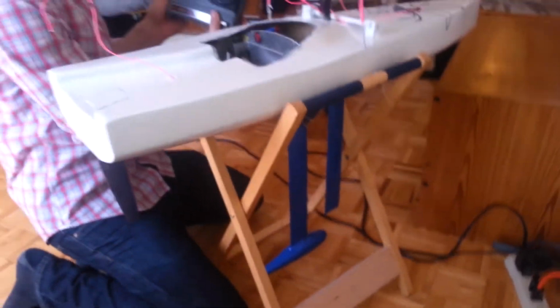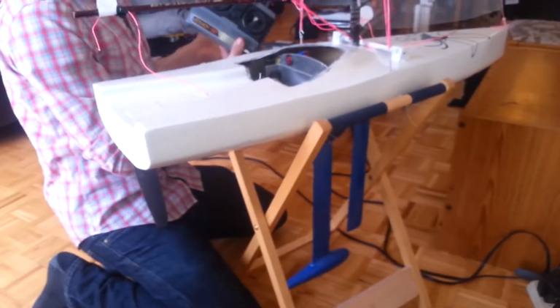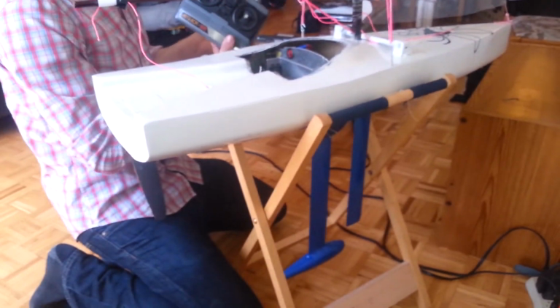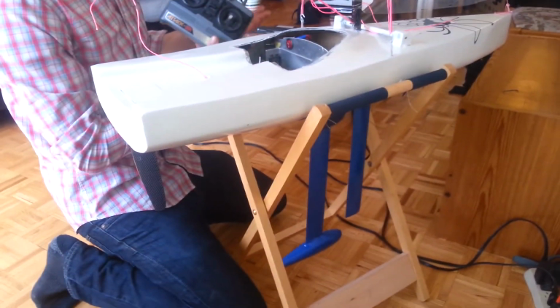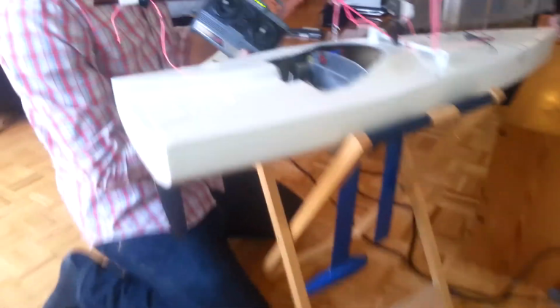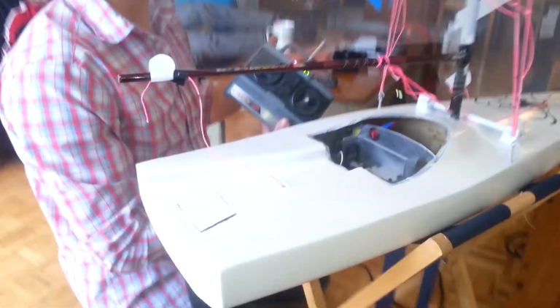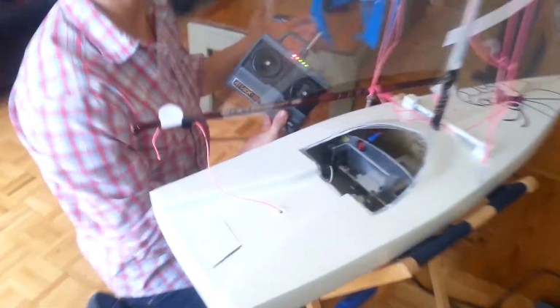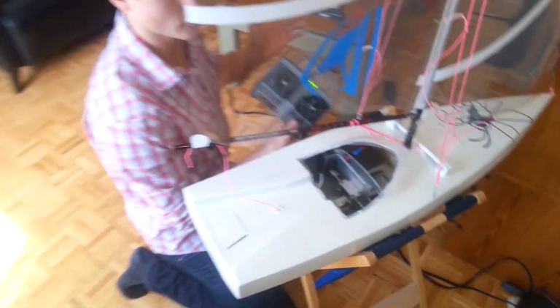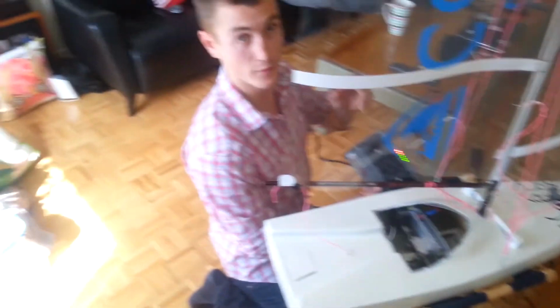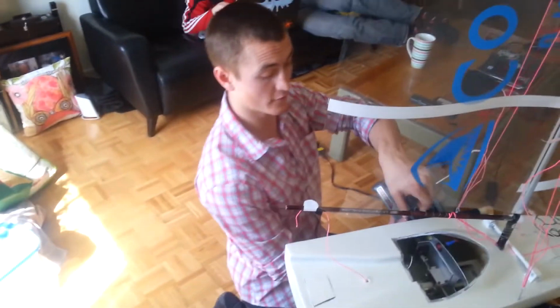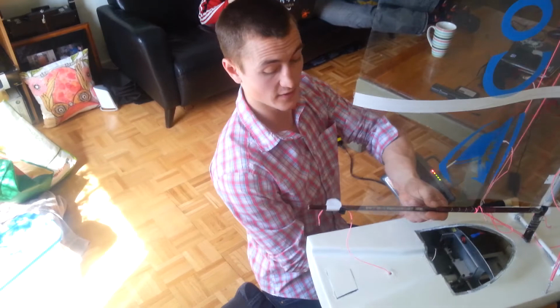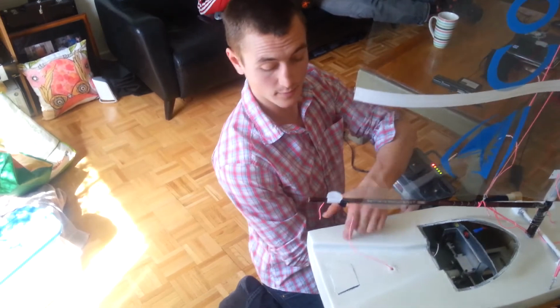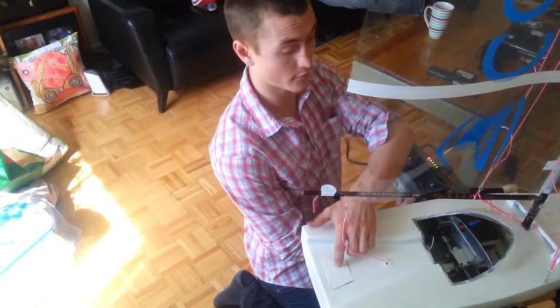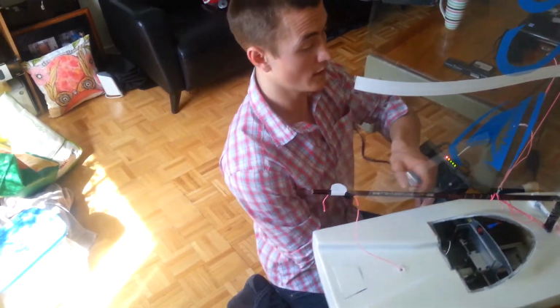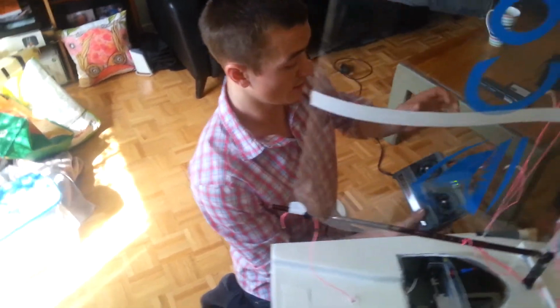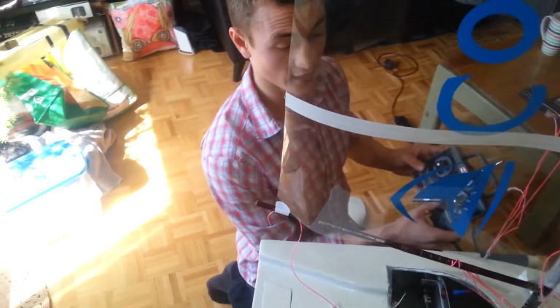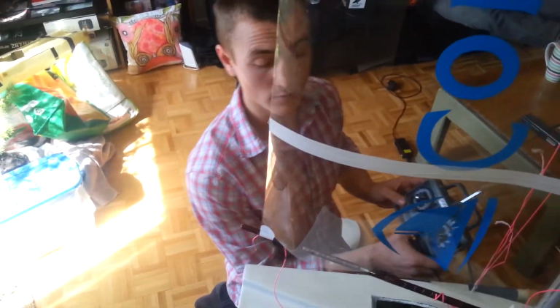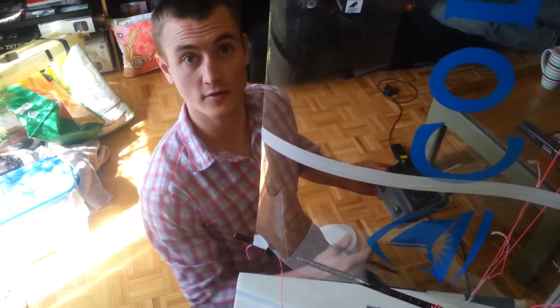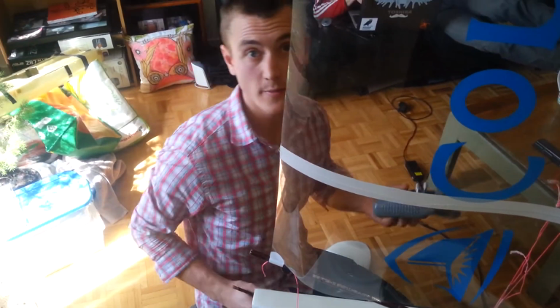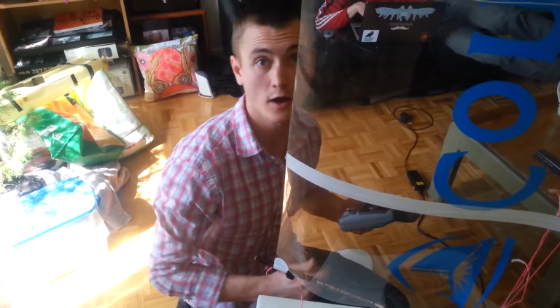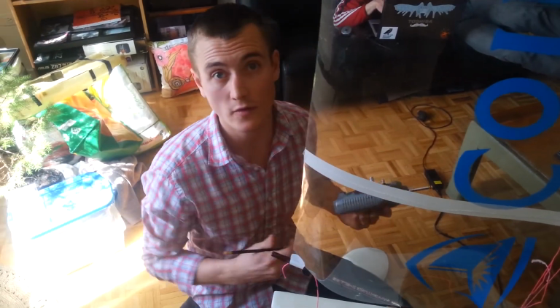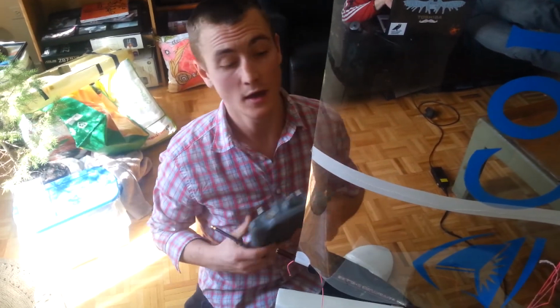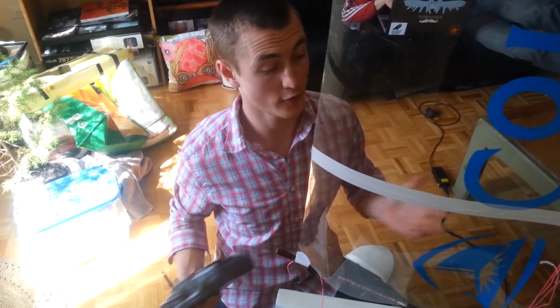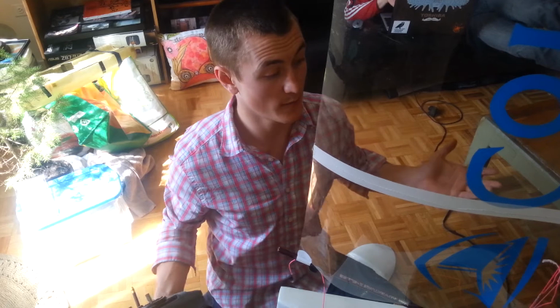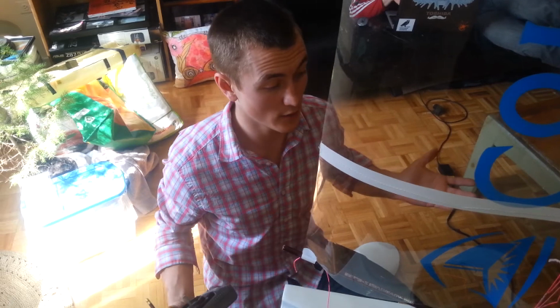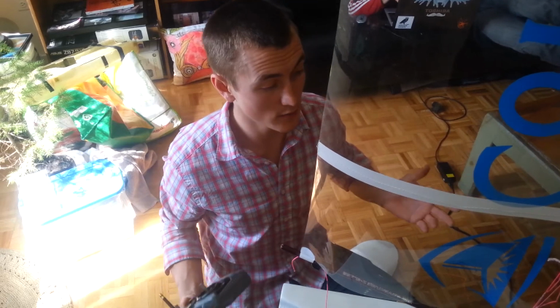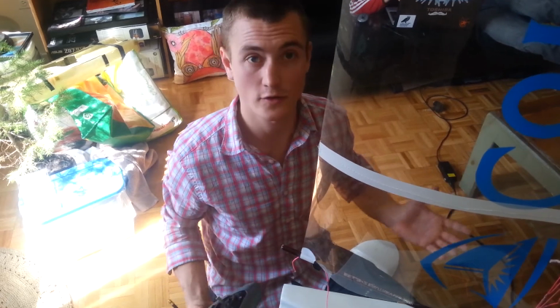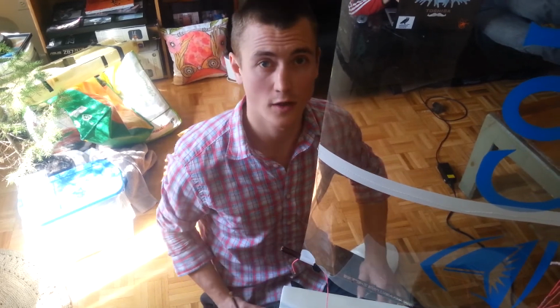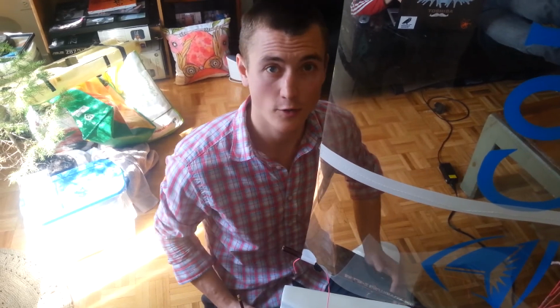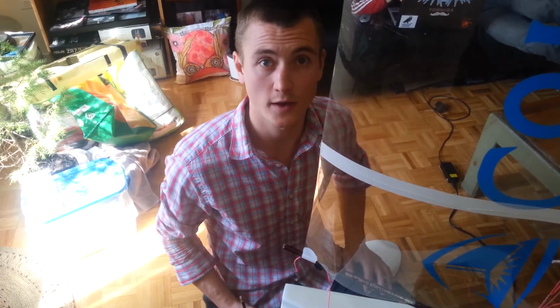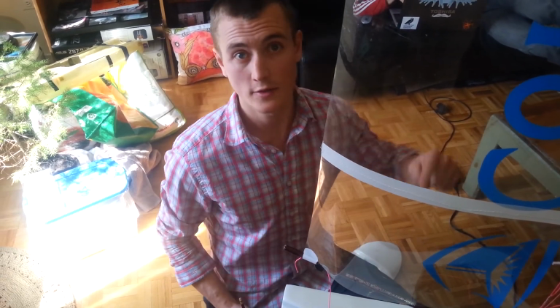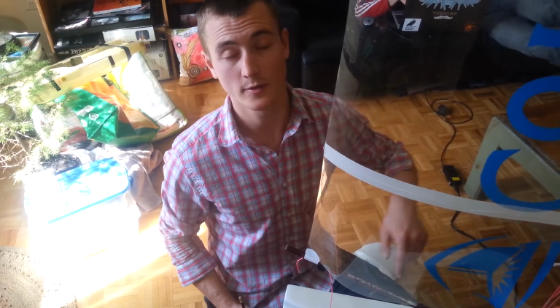The rest of the electronics are standard sailboat servo motors for the sail trim and for the rudder. Thanks for checking it out. If you have any feedback or comments, or if you're interested in making one of your own, the instructions are all online on our website. The link is below.